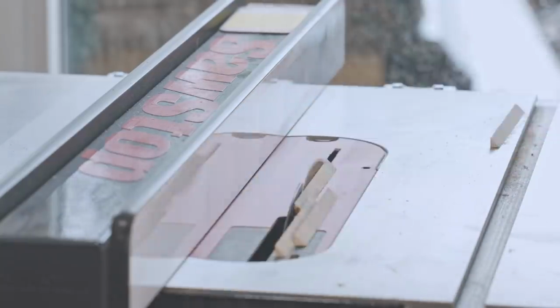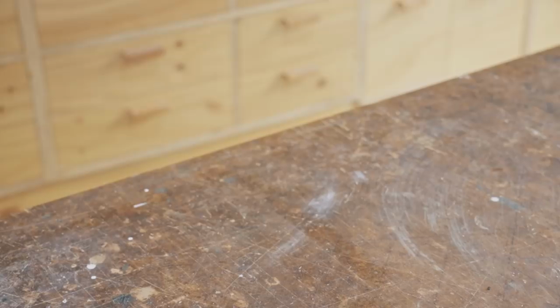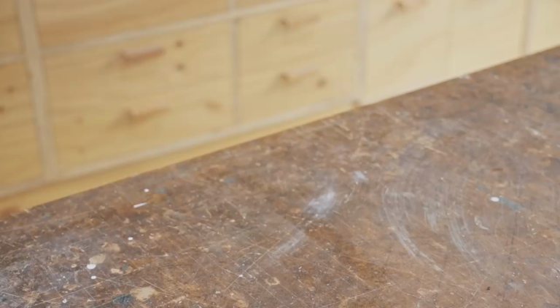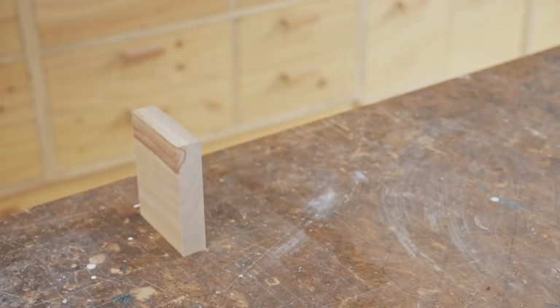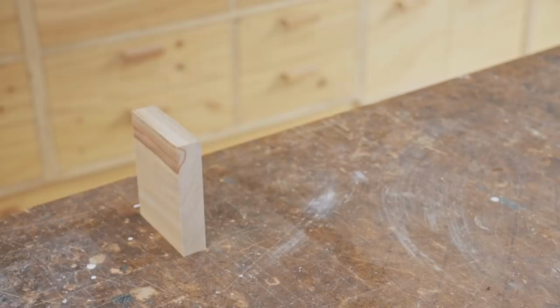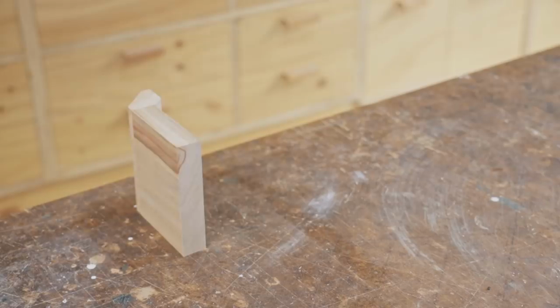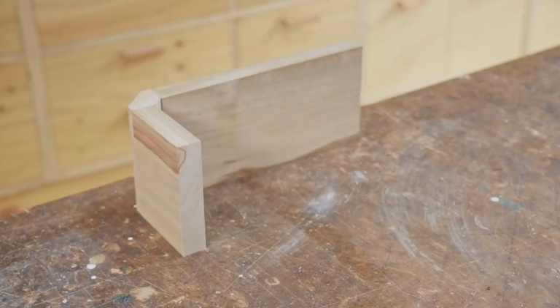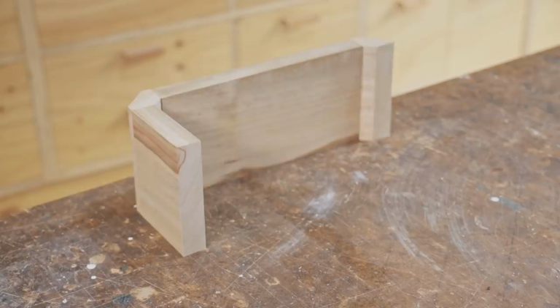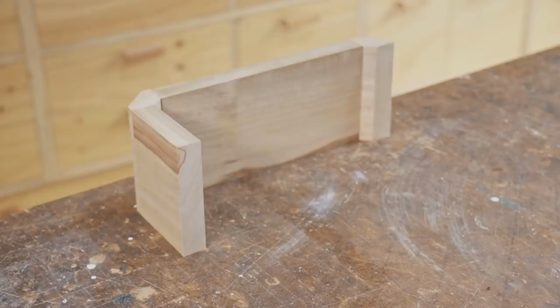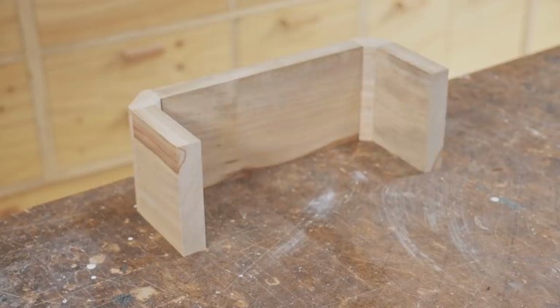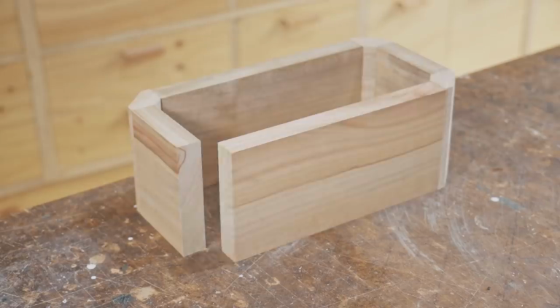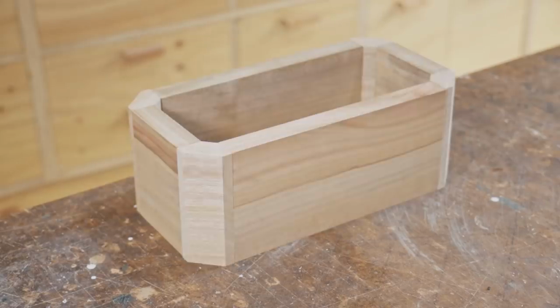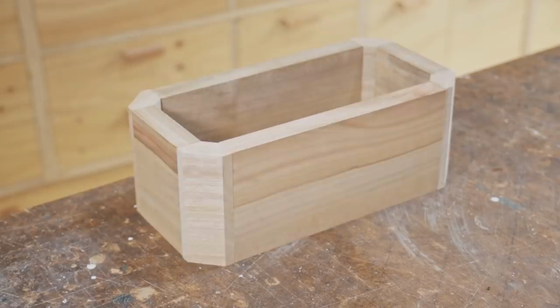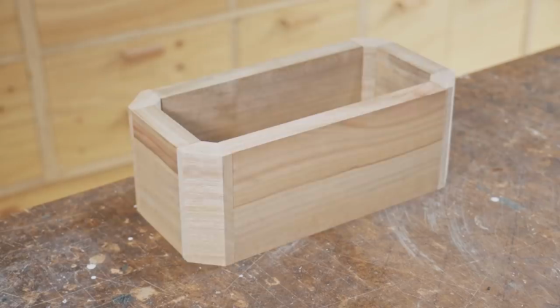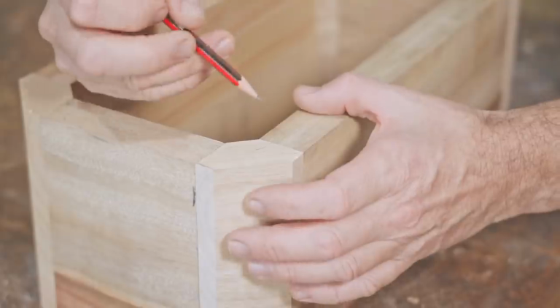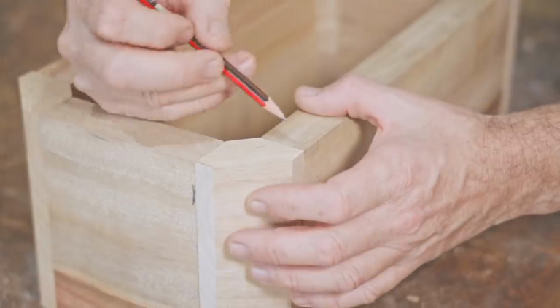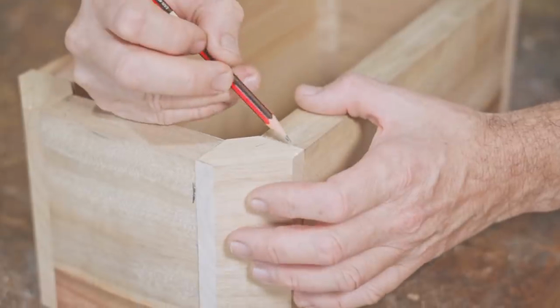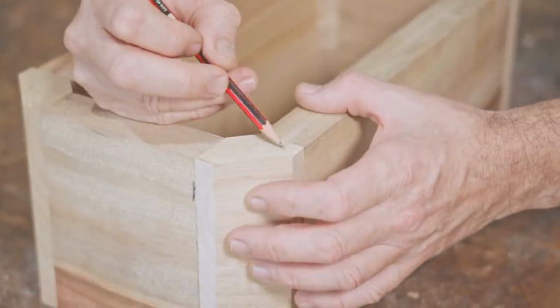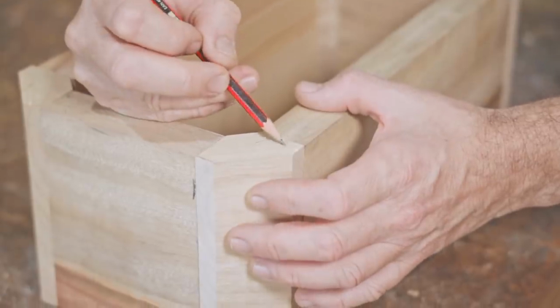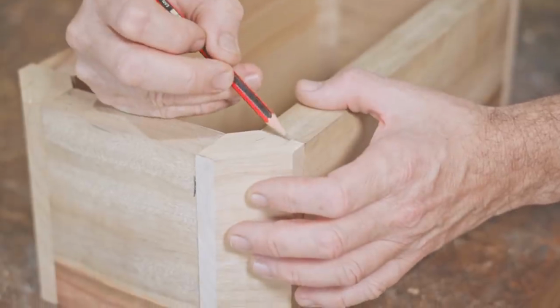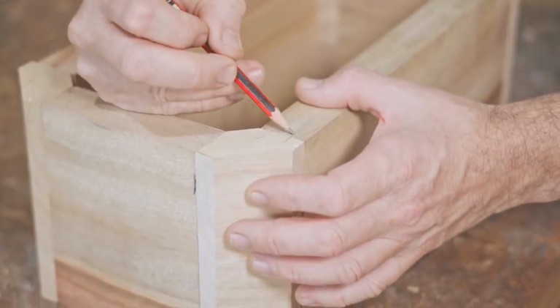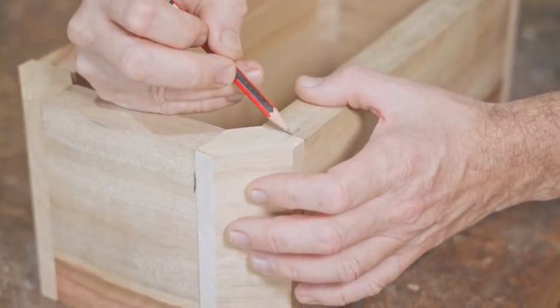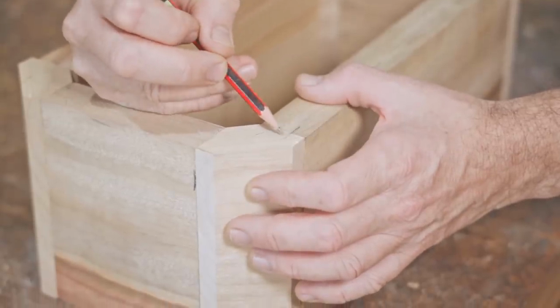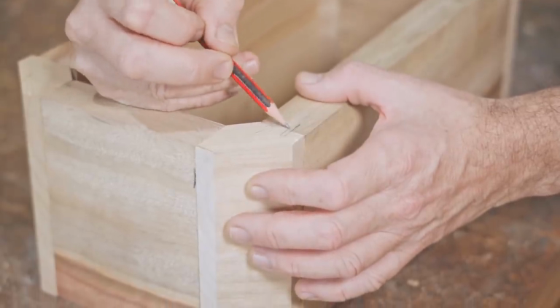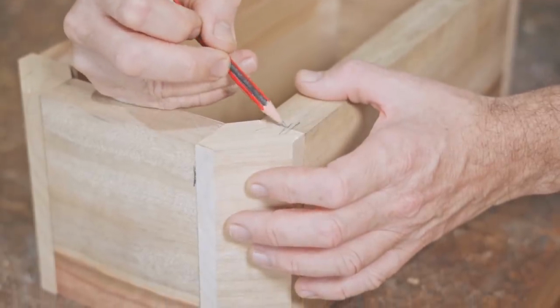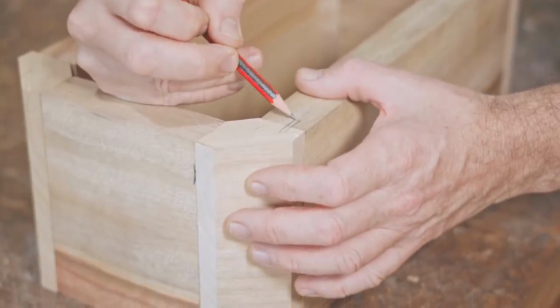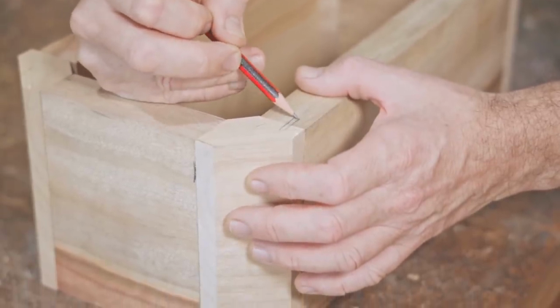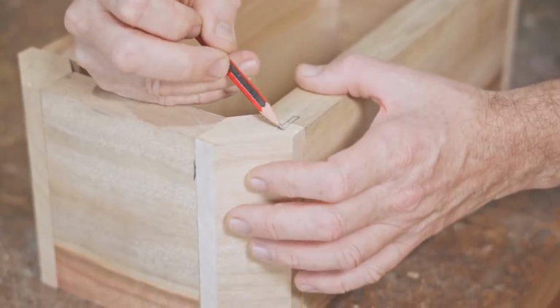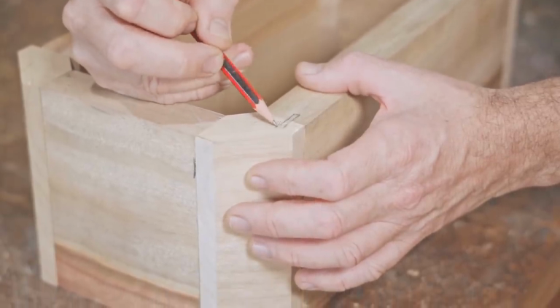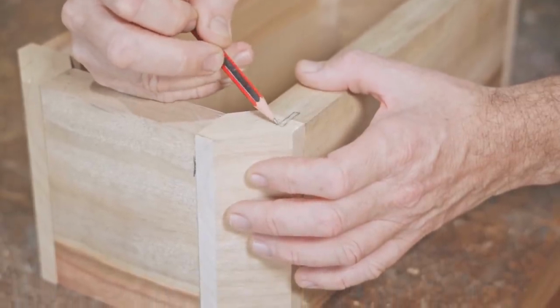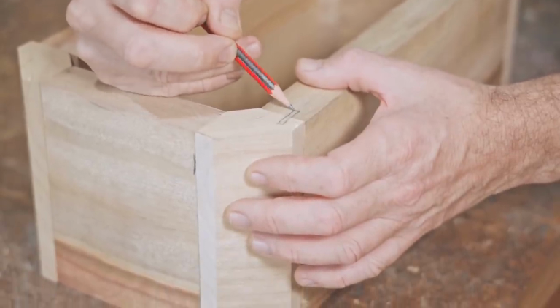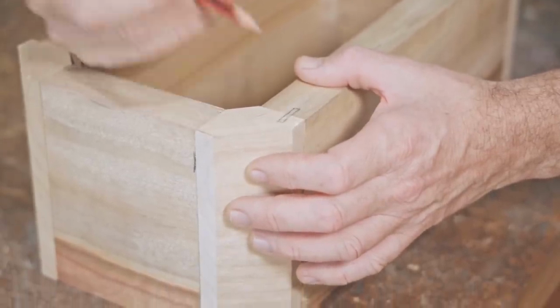To join all the pieces together, I'm using splines. I'll leave them exposed on the front of the case, and that should be an interesting element.